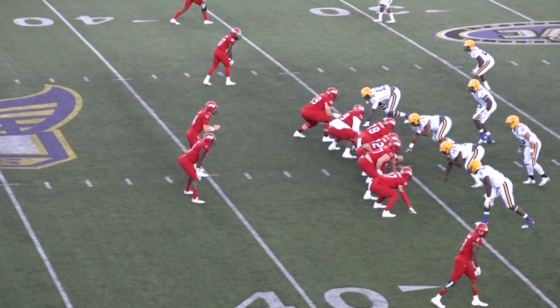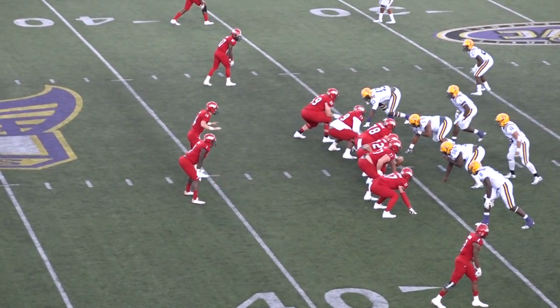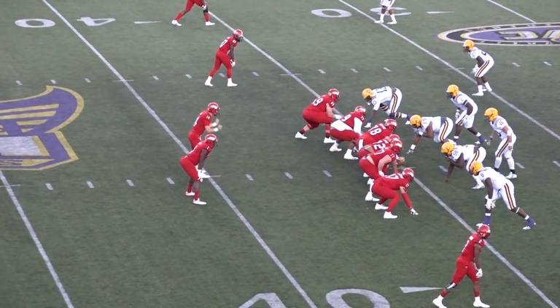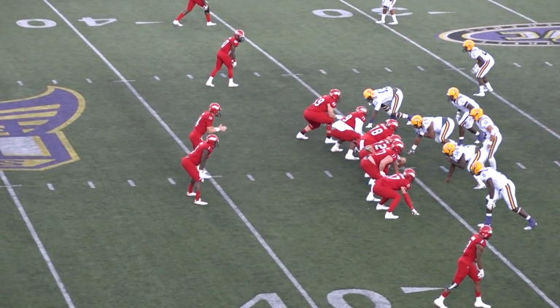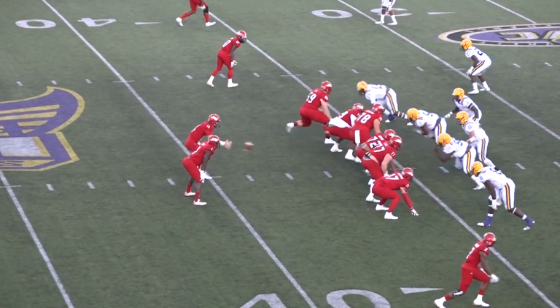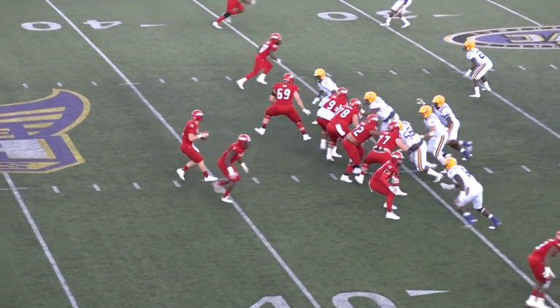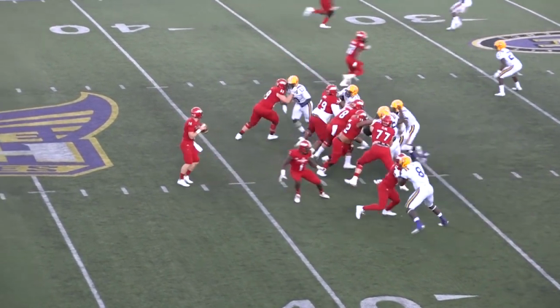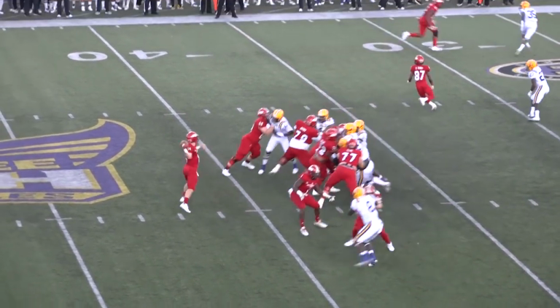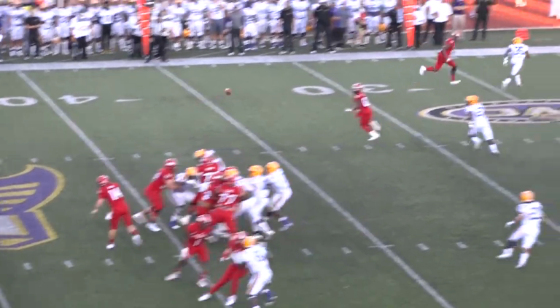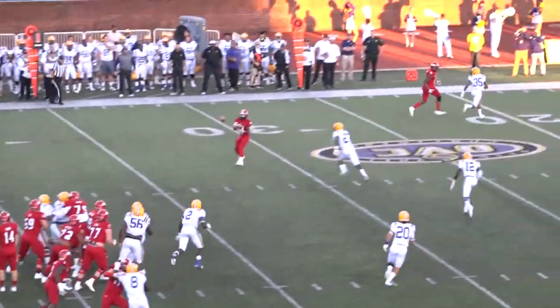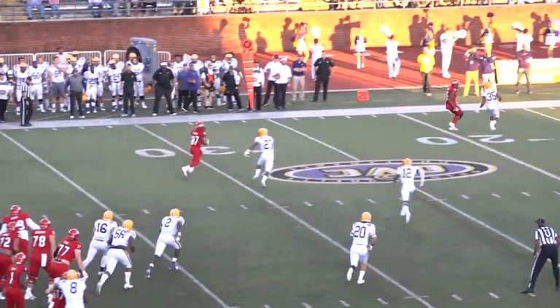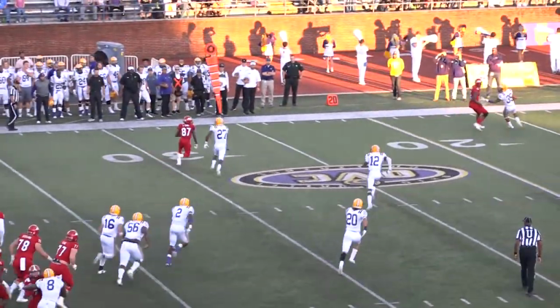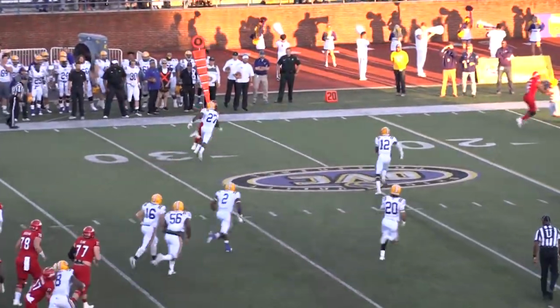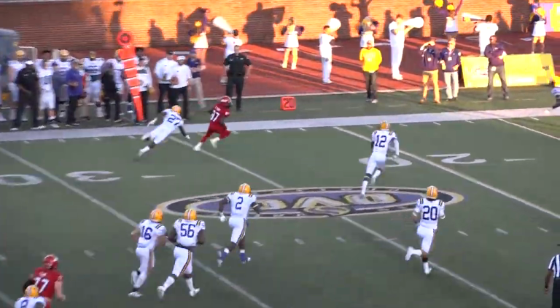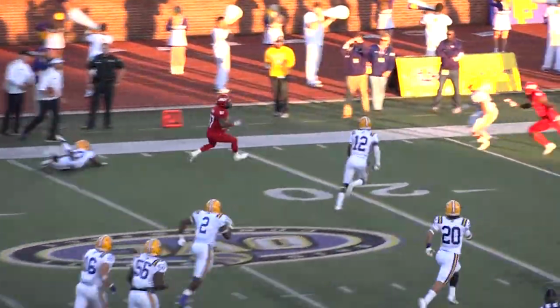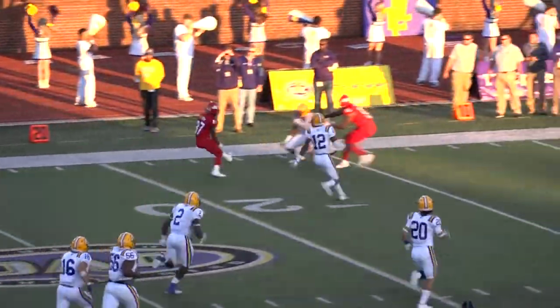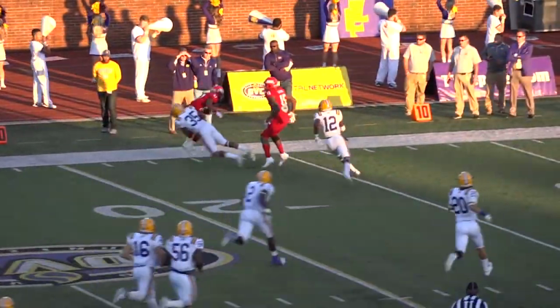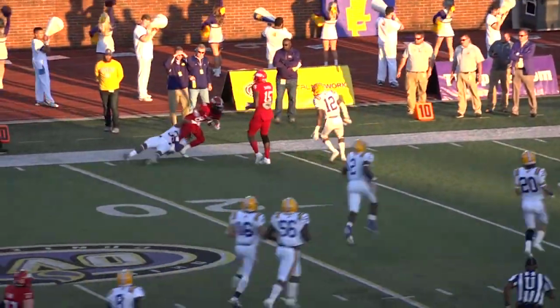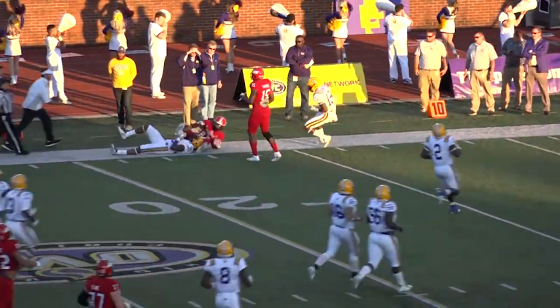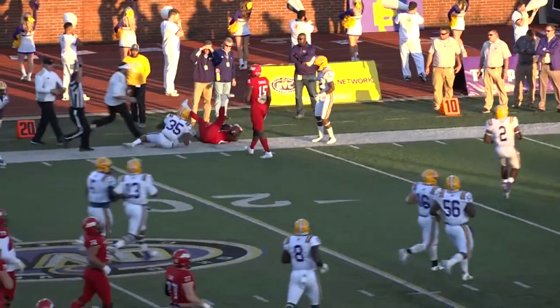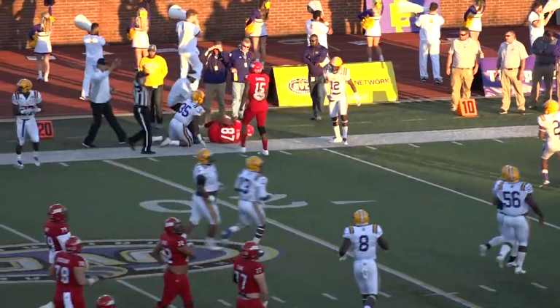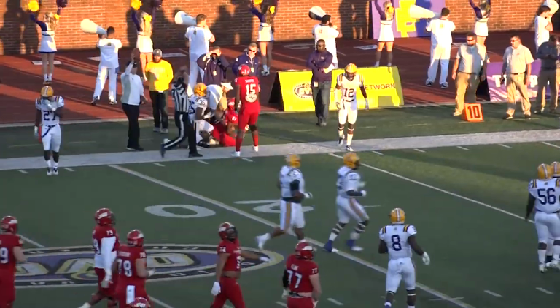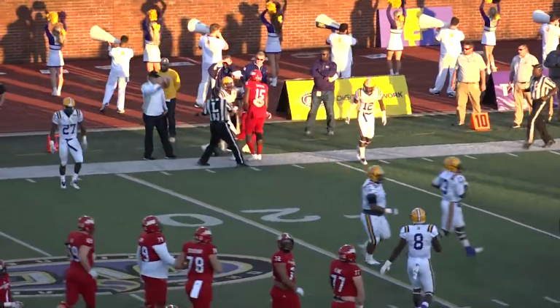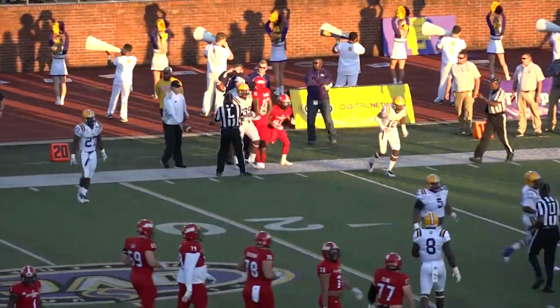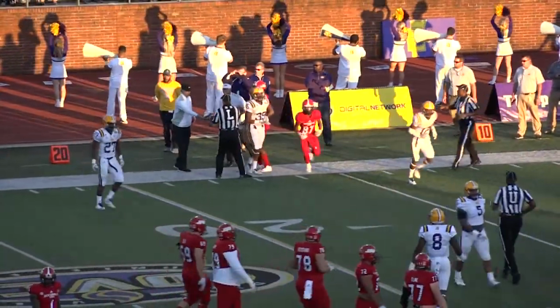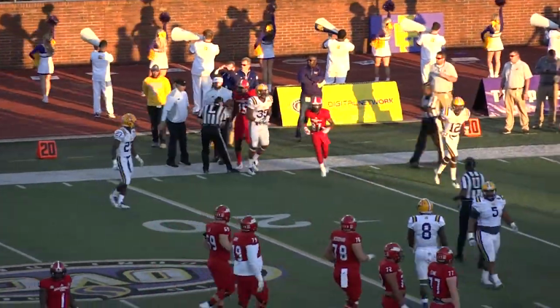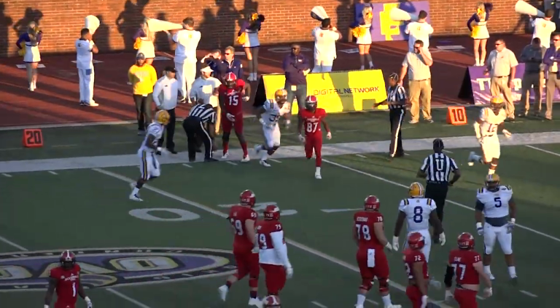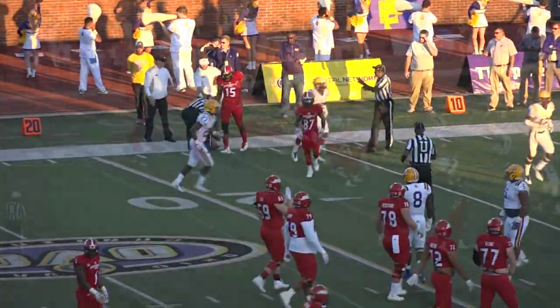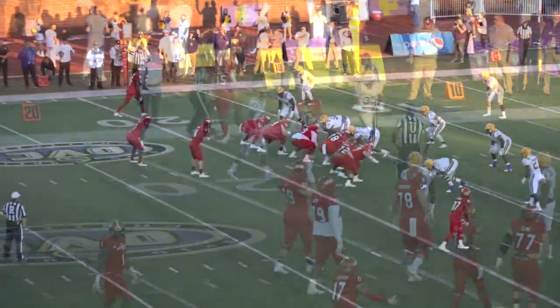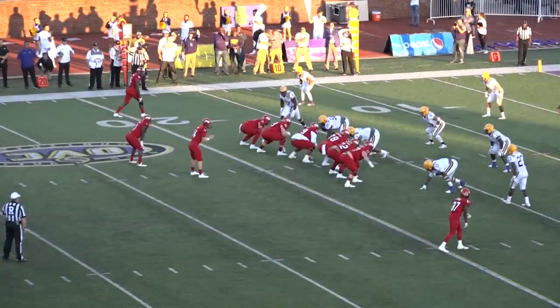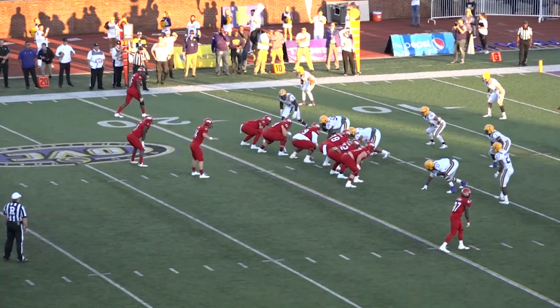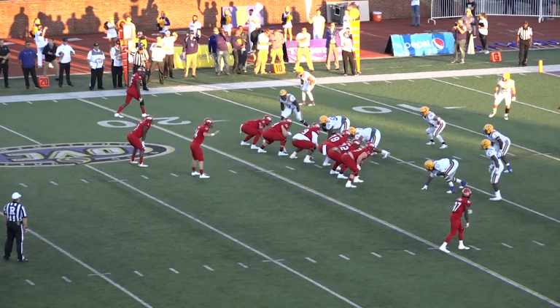Terry and Sanders split wide left, Davidson to the short side. Horn throws it — looks short out route. Terry caught it at the 30, gonna run to the 25, to the 20, out of bounds down around the 17 yard line. Another Jacksonville State Allen Trust Credit Union first down.